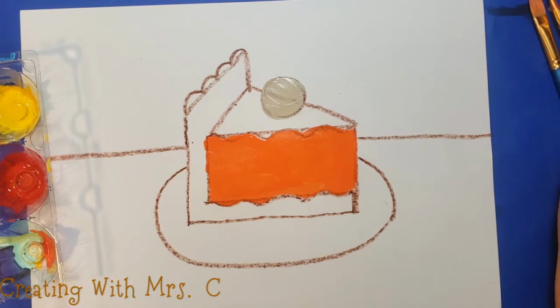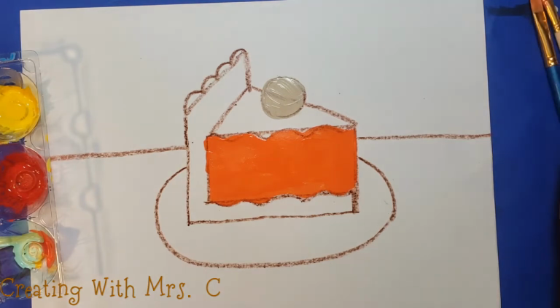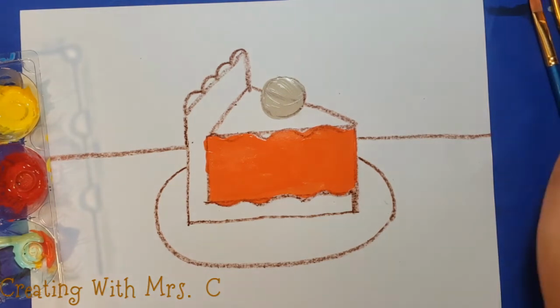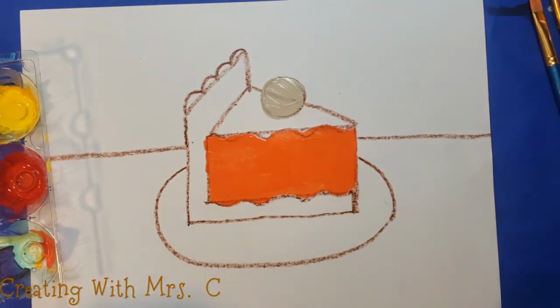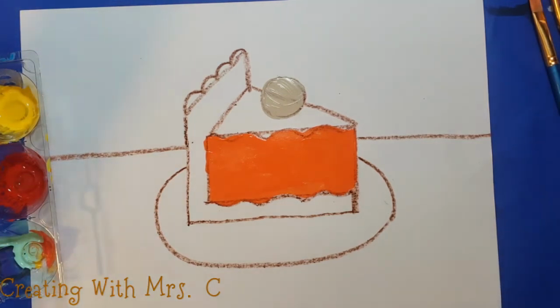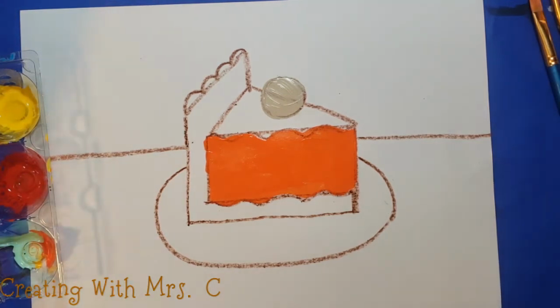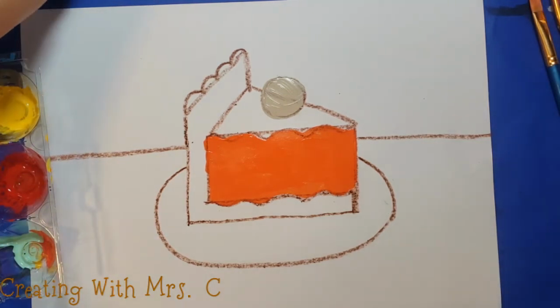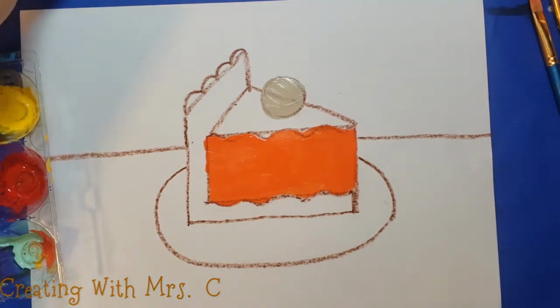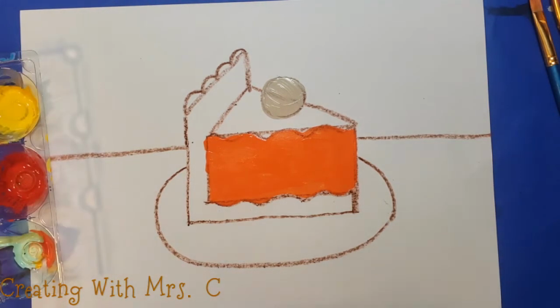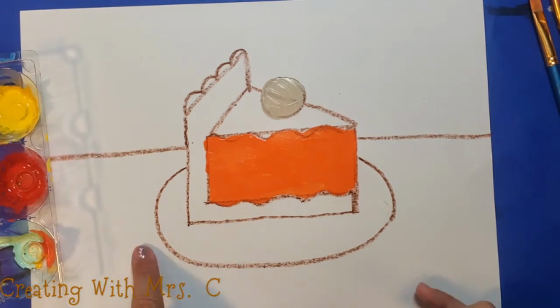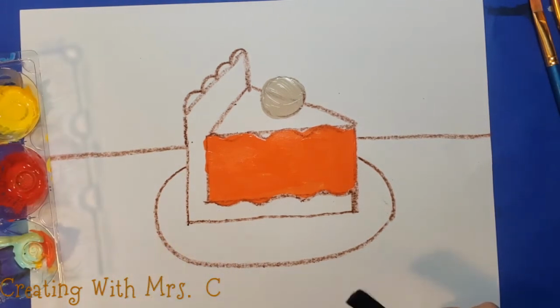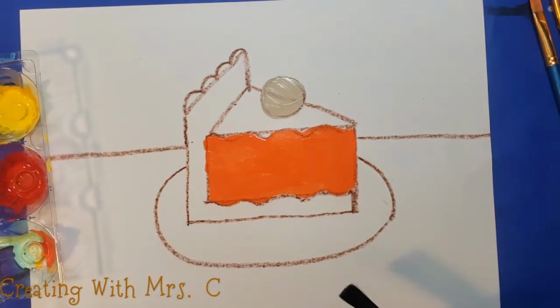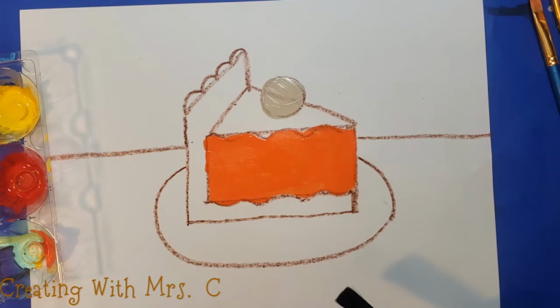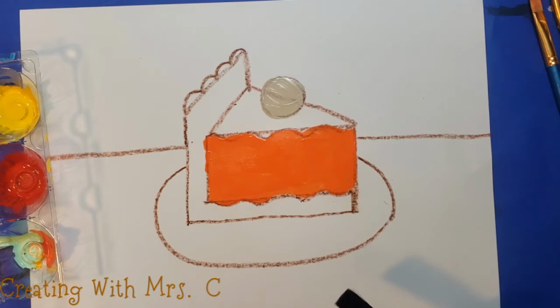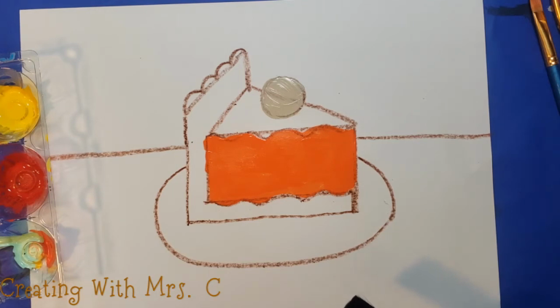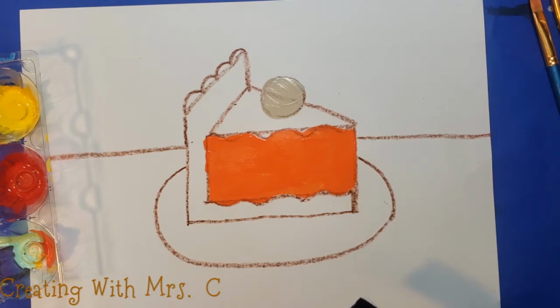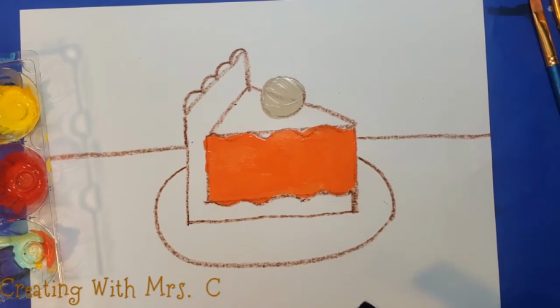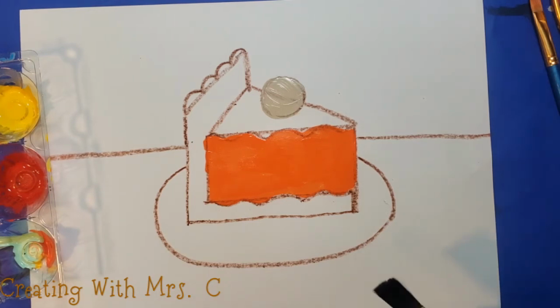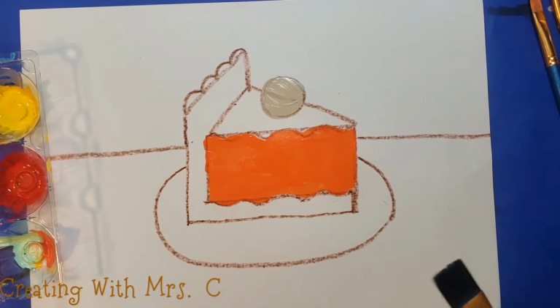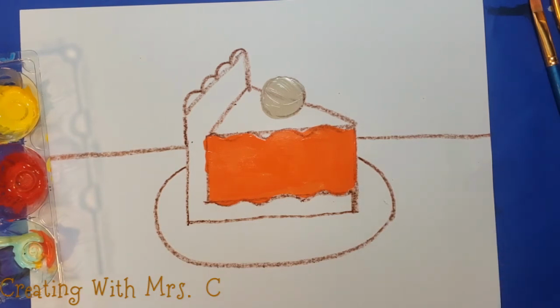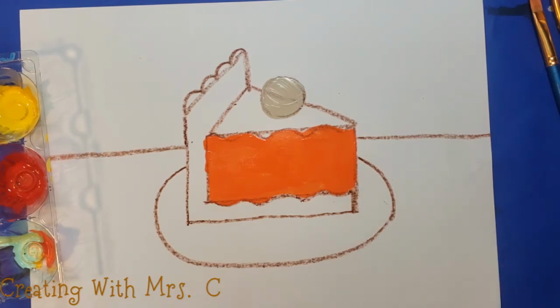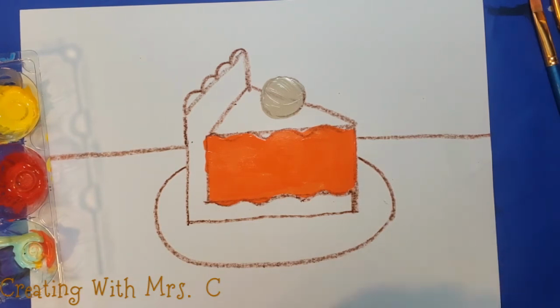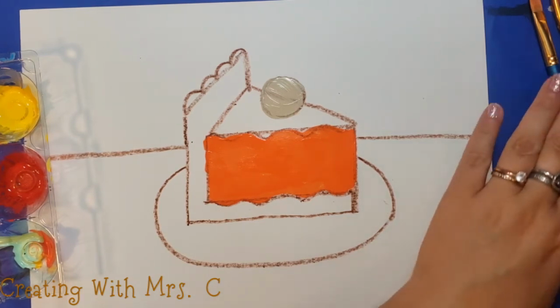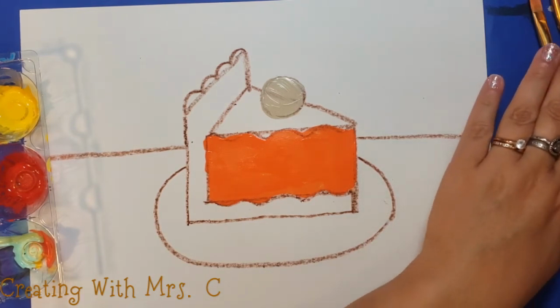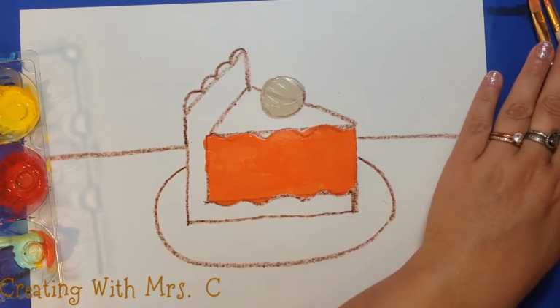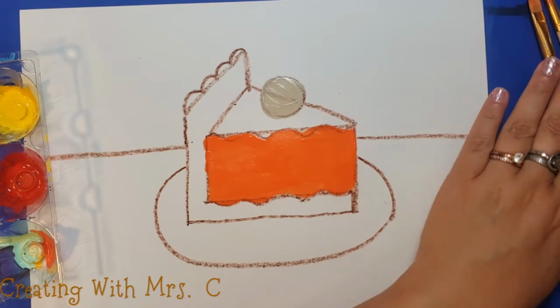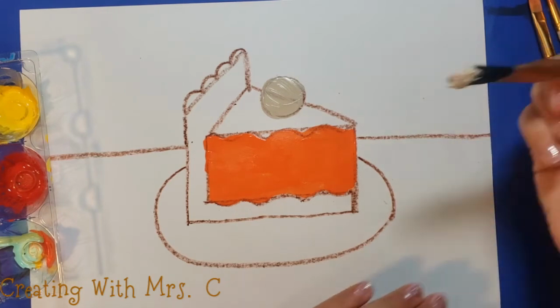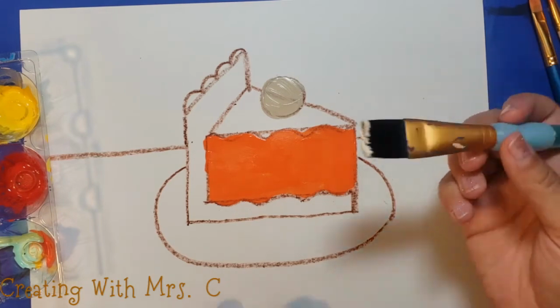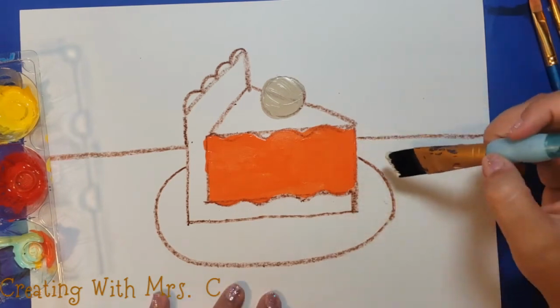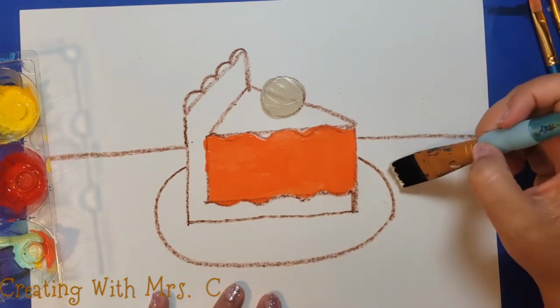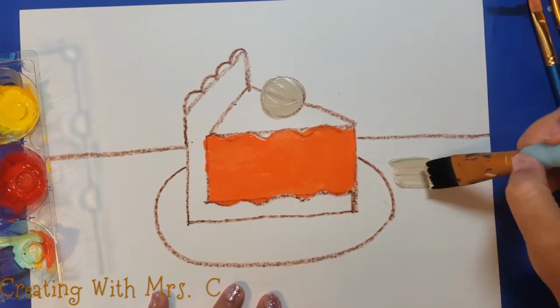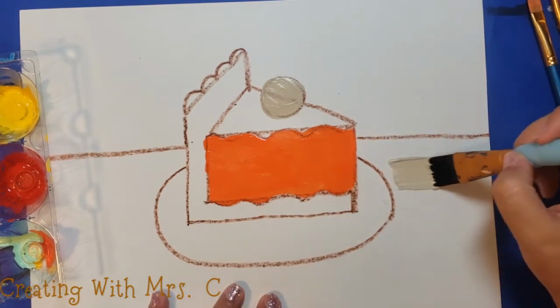I'm going to work on this table. Your table could be any color that you choose — I'm going to use the same cream color that I used earlier.